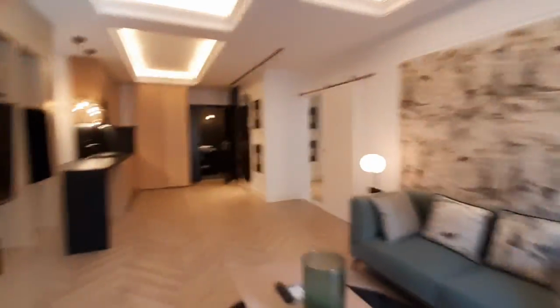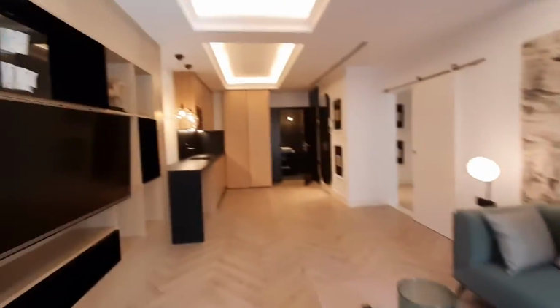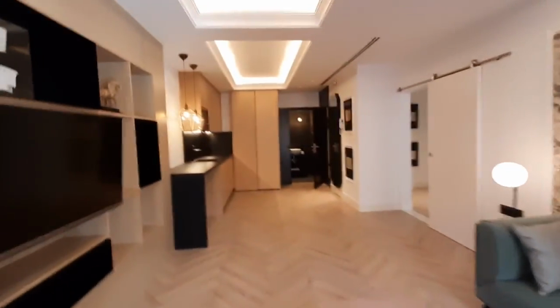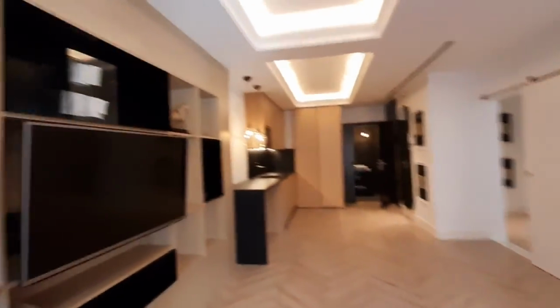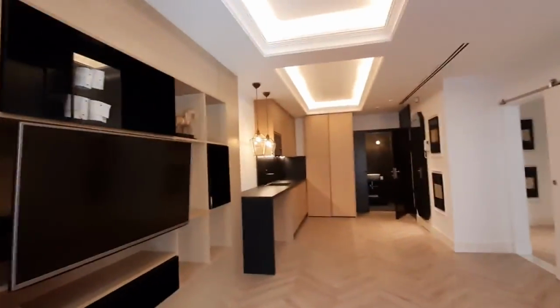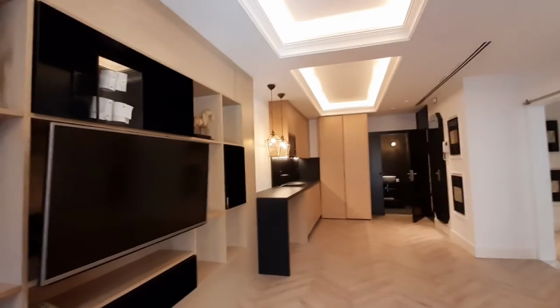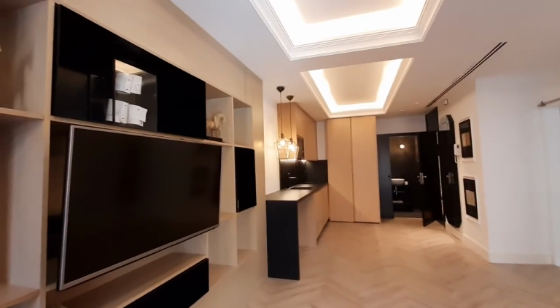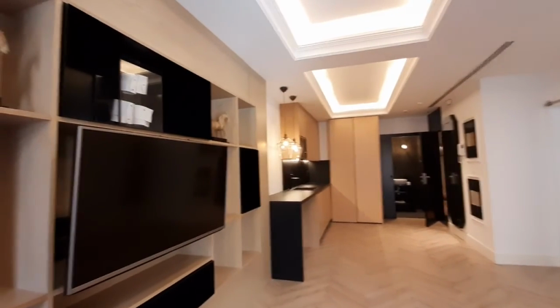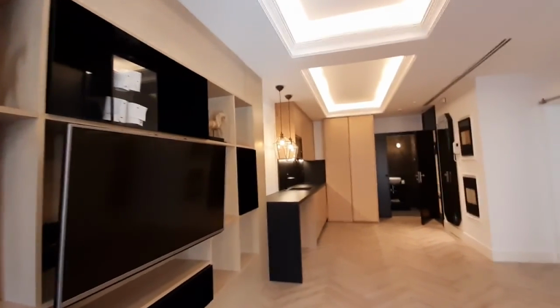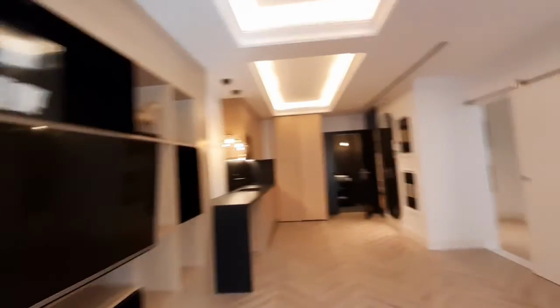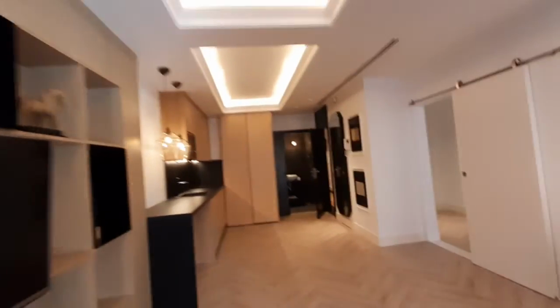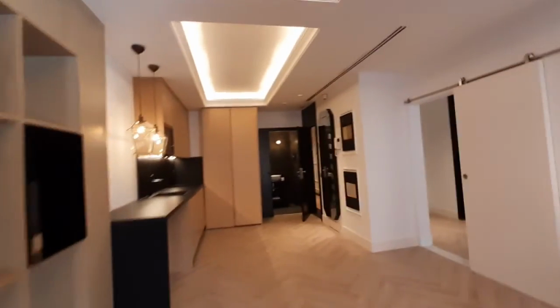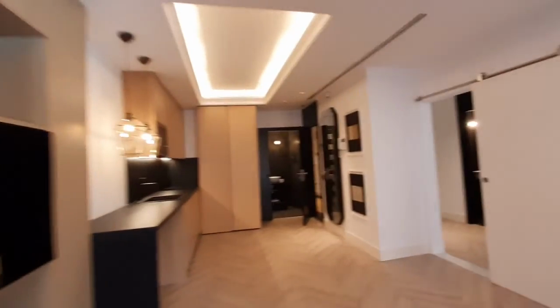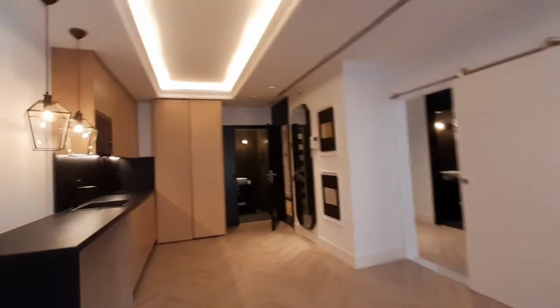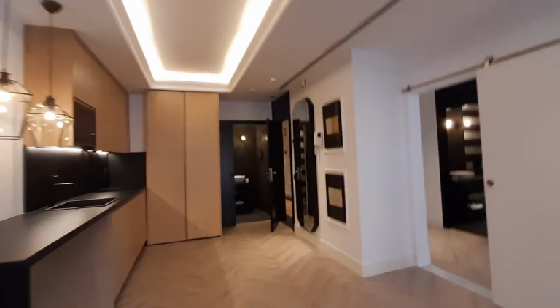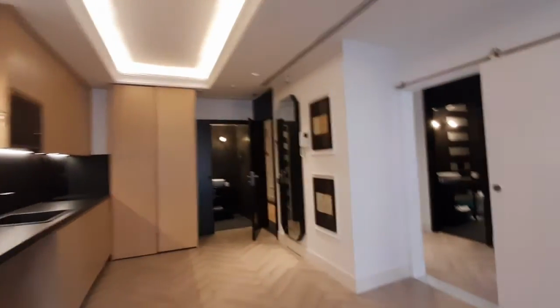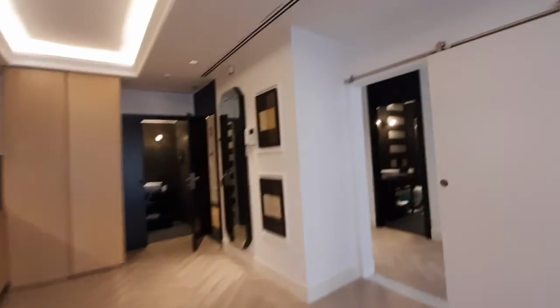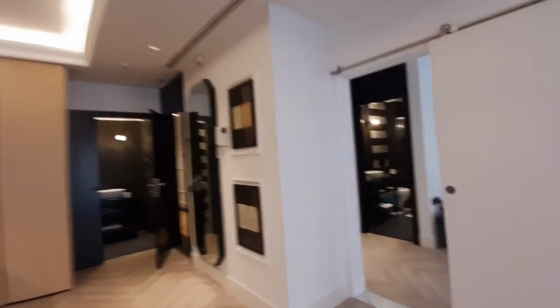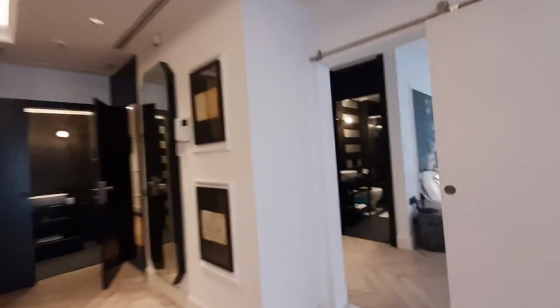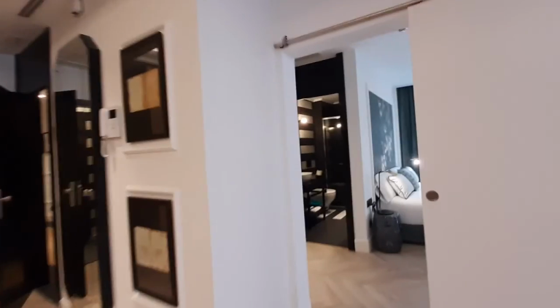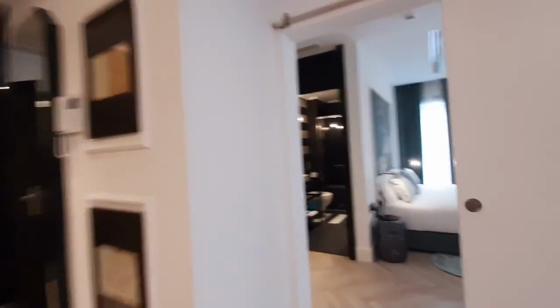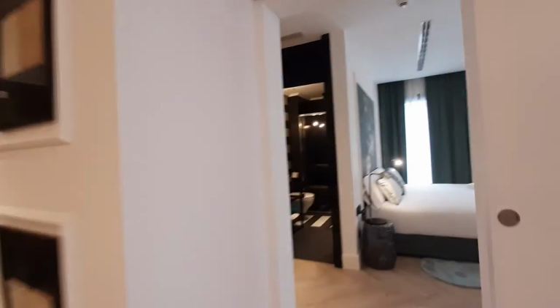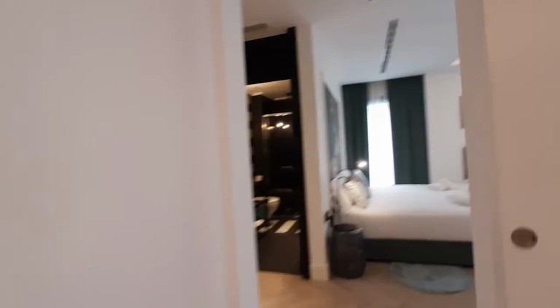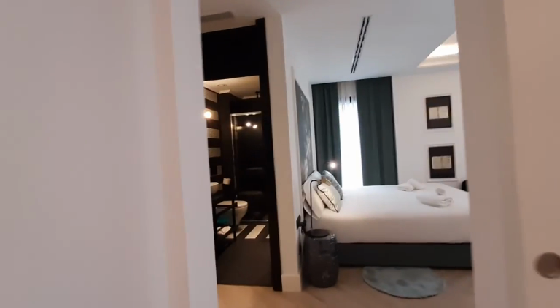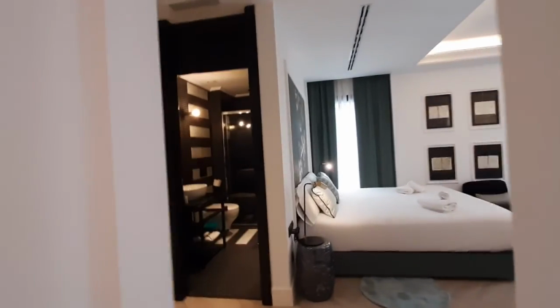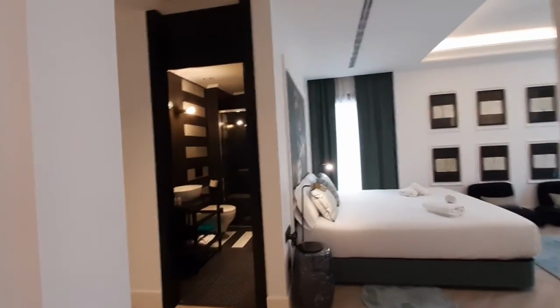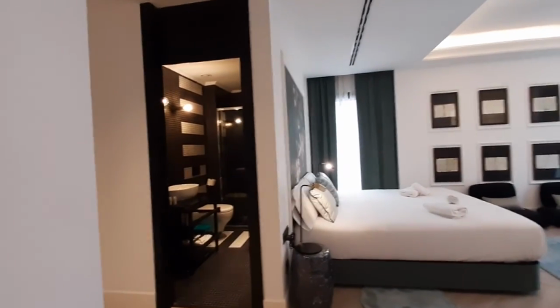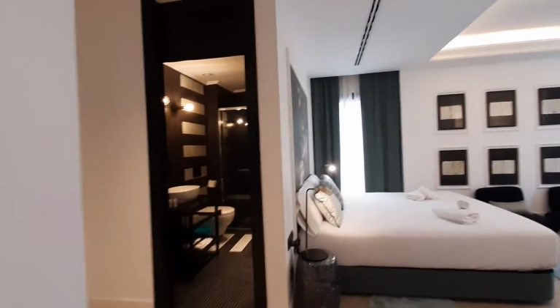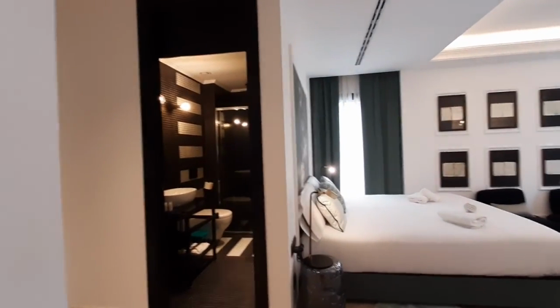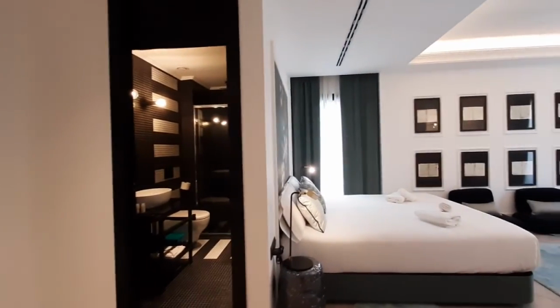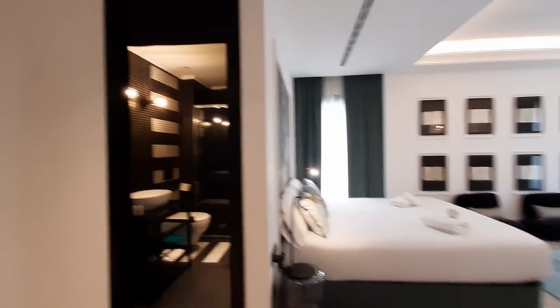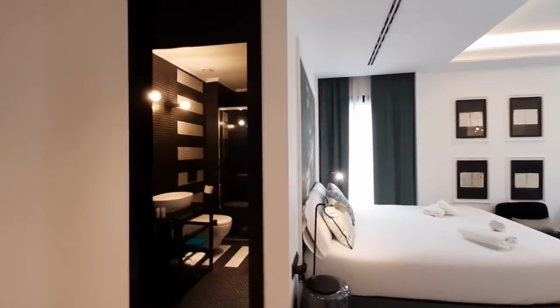We are in a neighborhood called El Carmen, which is located in the center of Valencia. It's a really well-located place. You are just one block away from Plaza del Ayuntamiento.